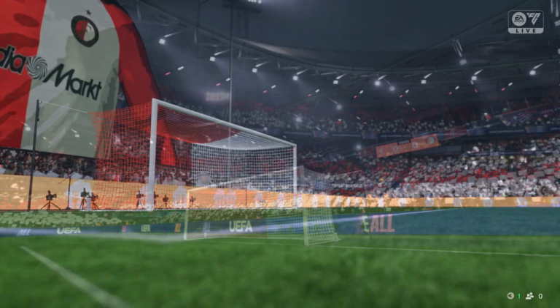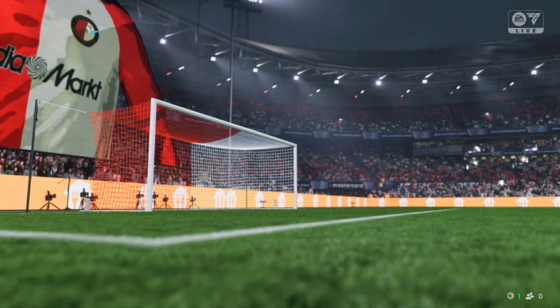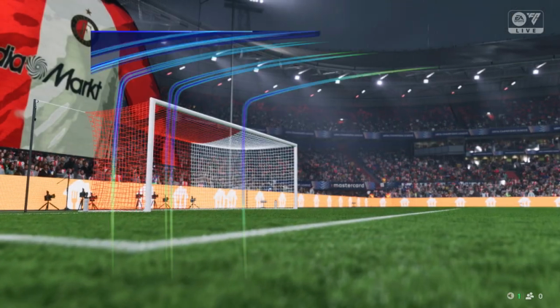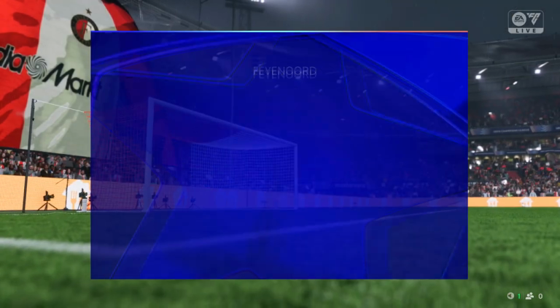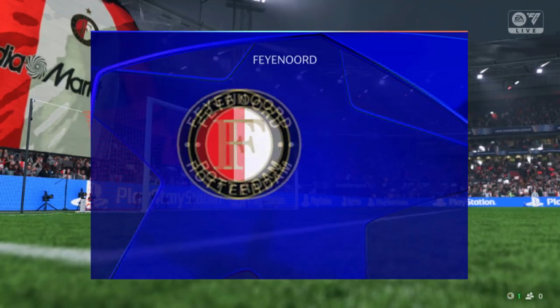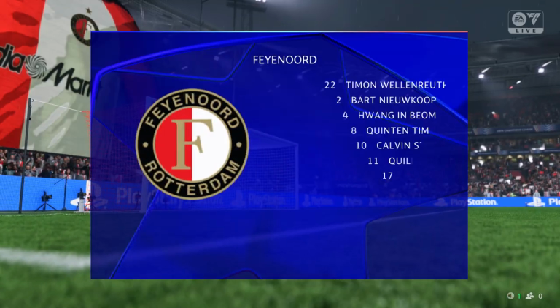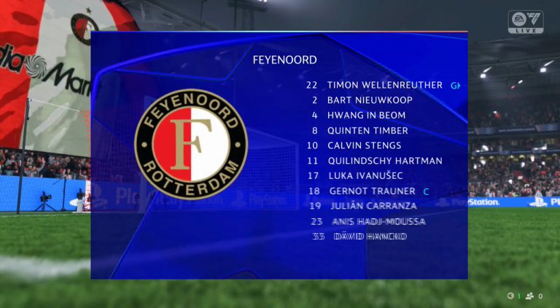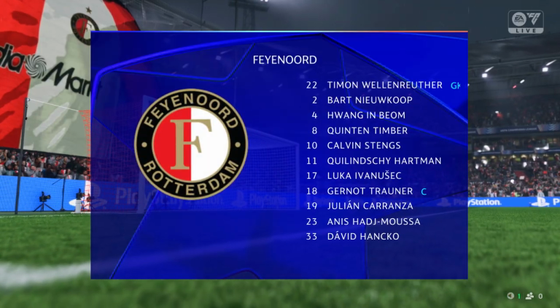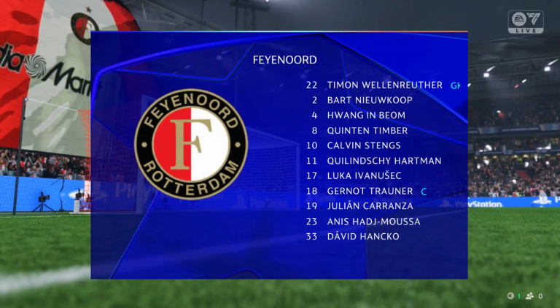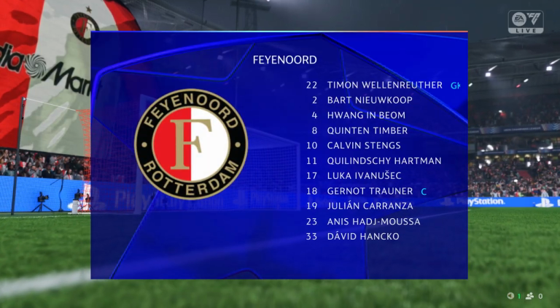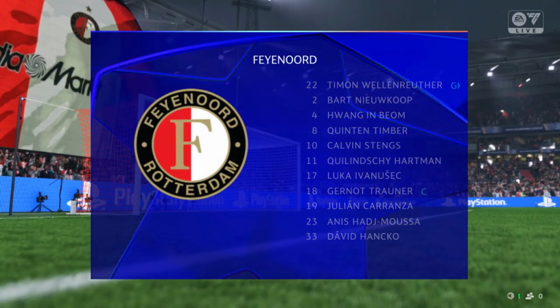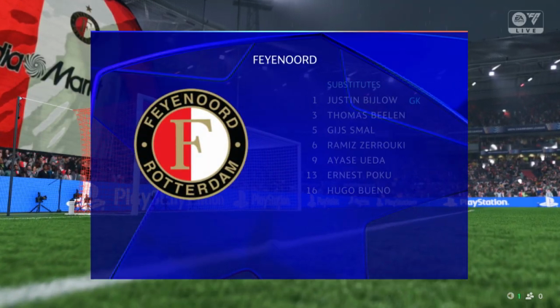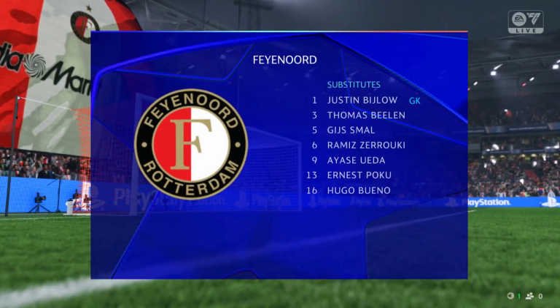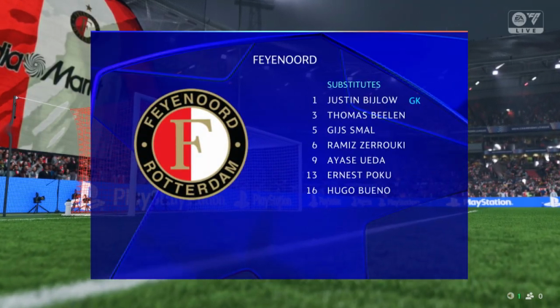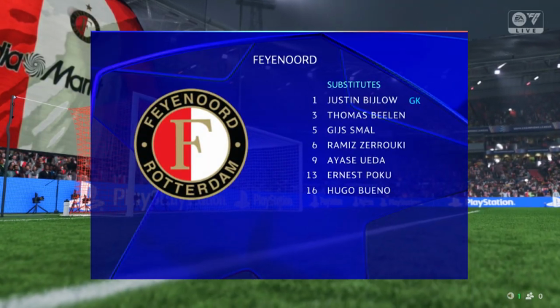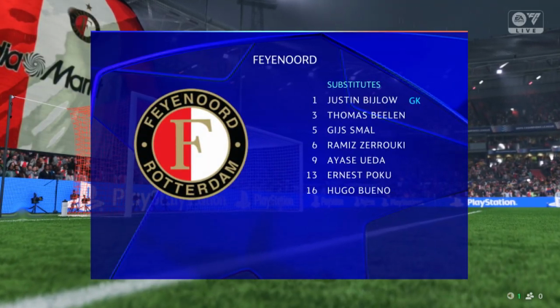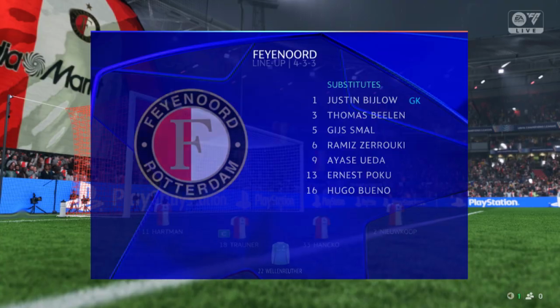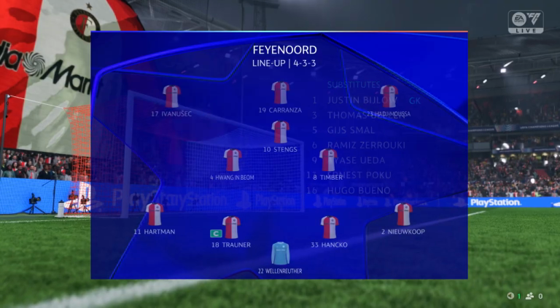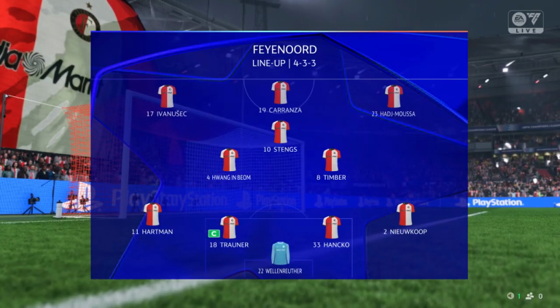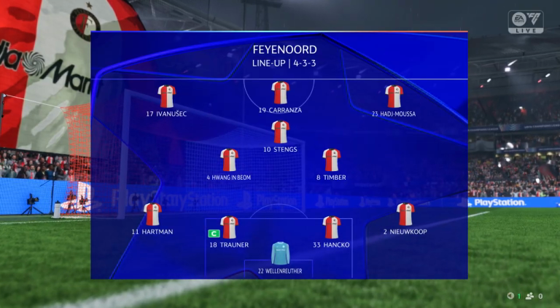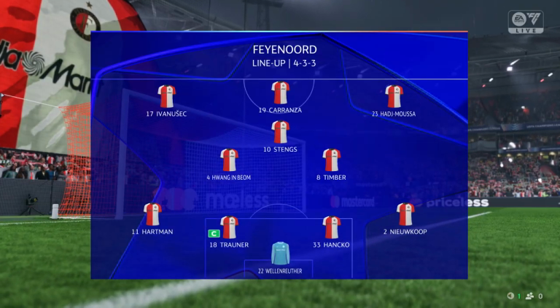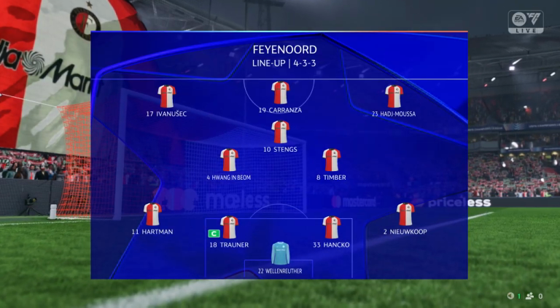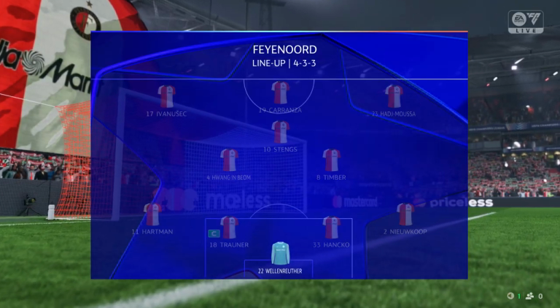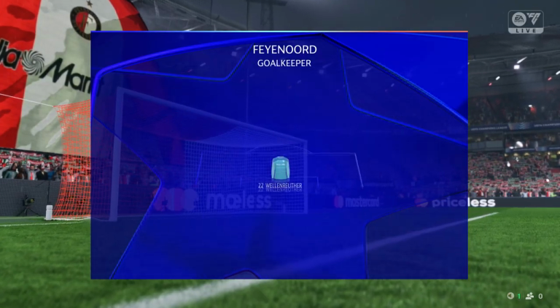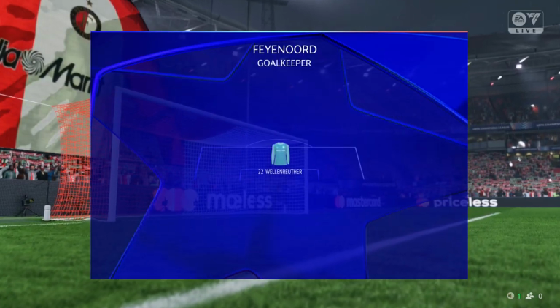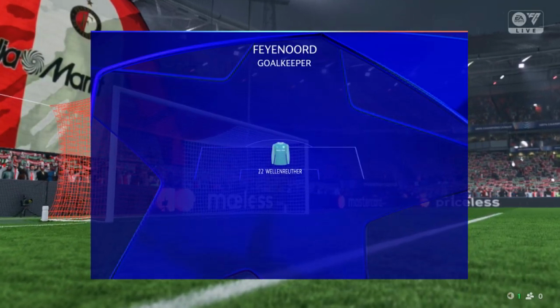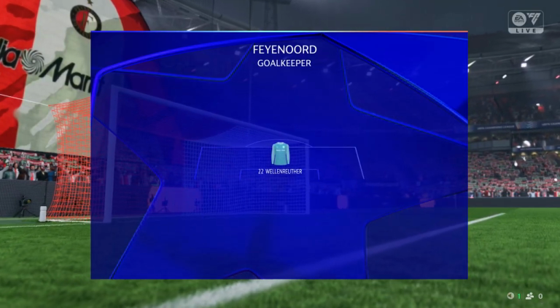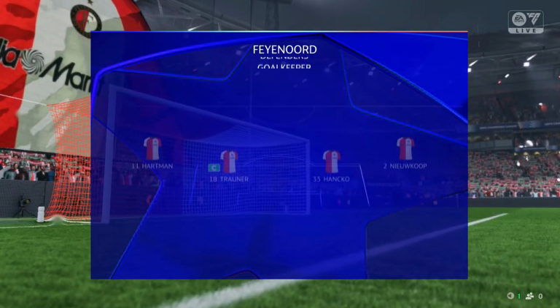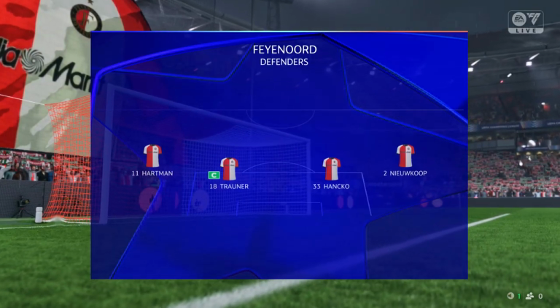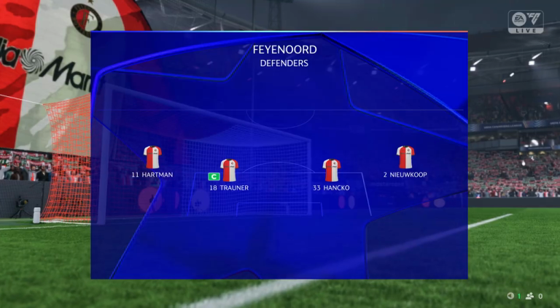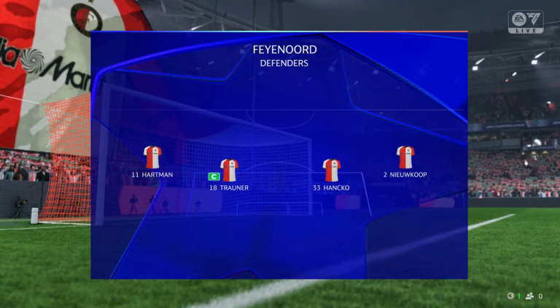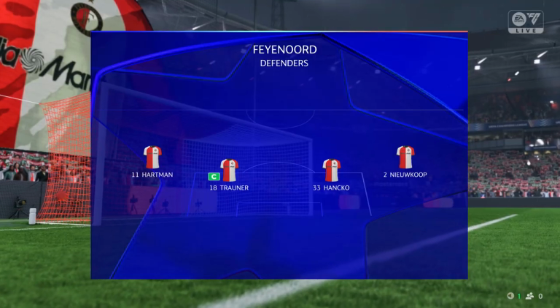Here's the Feyenoord team sheet. They're playing a 4-3-3. The front three are going to need to link up well and make sure the central striker isn't too isolated. If it's on one side, can the other winger come in and be that second centre-forward?